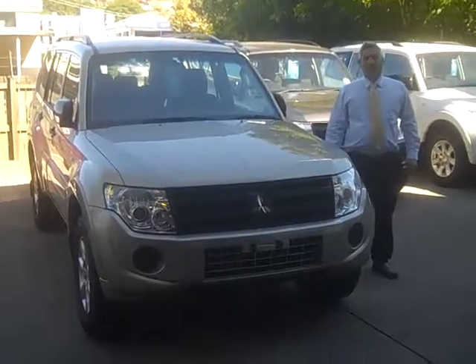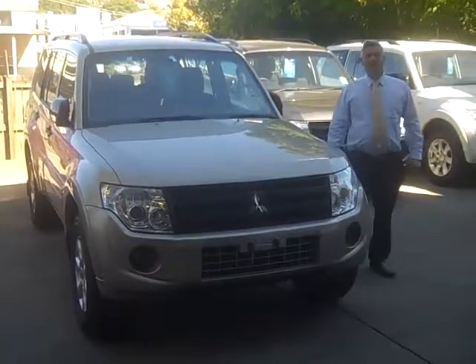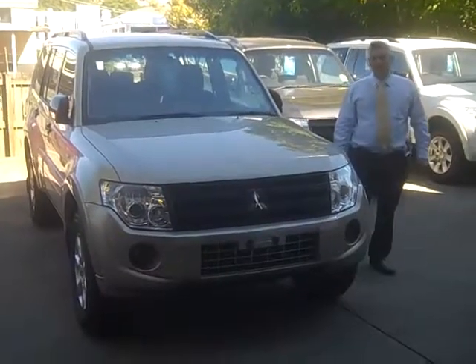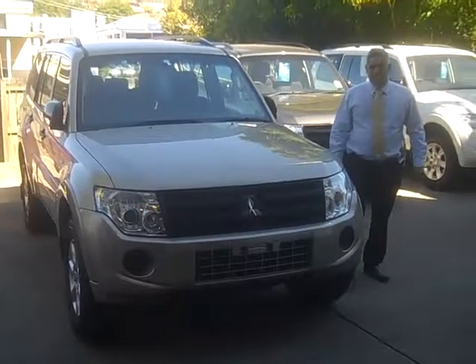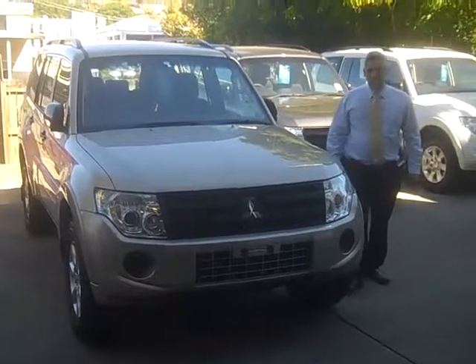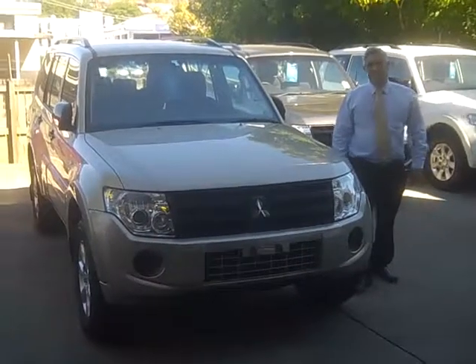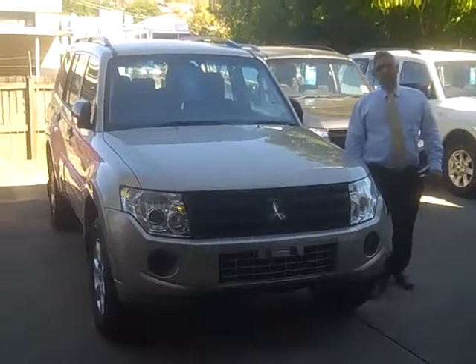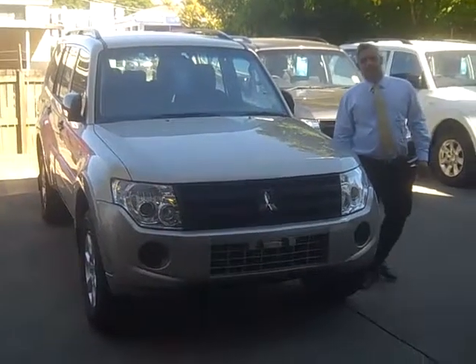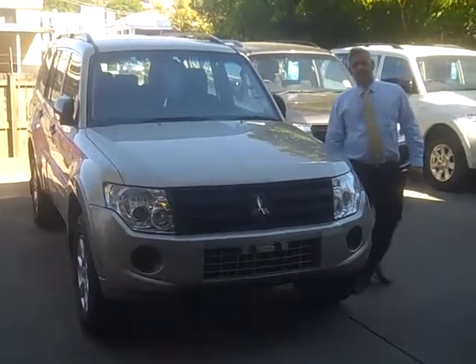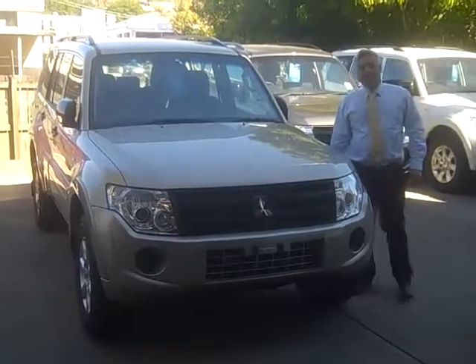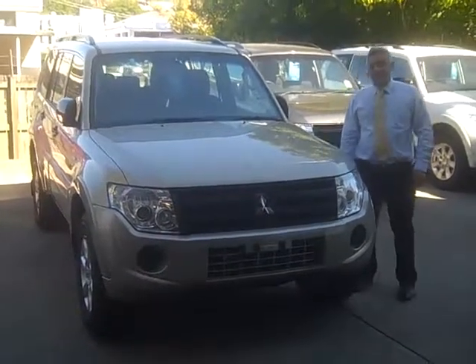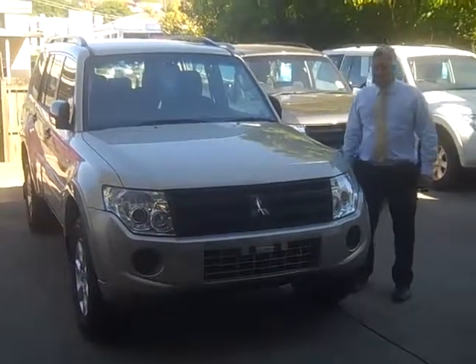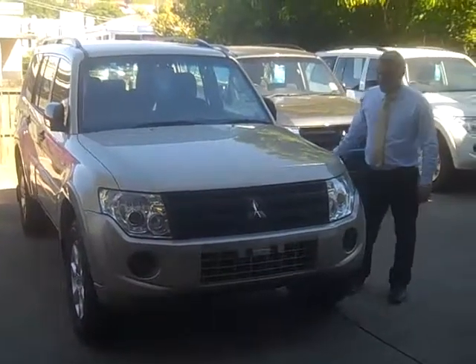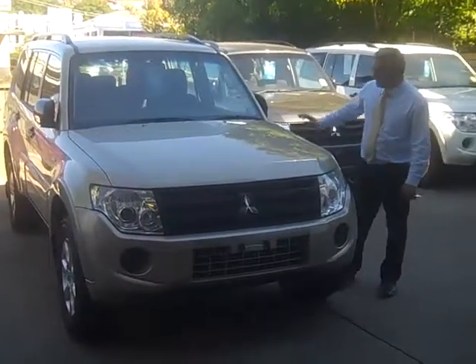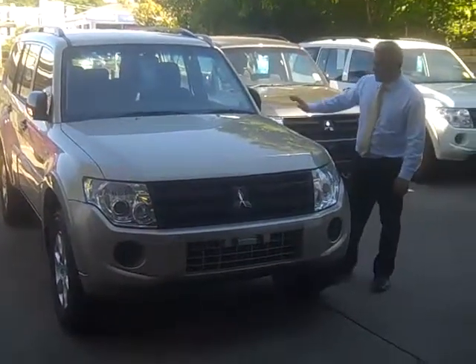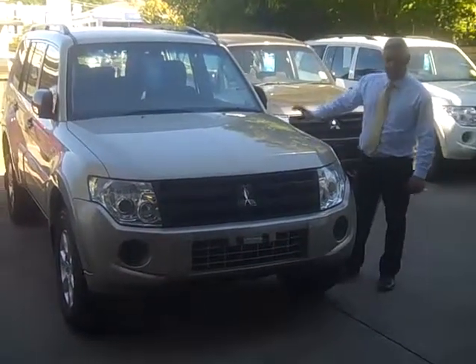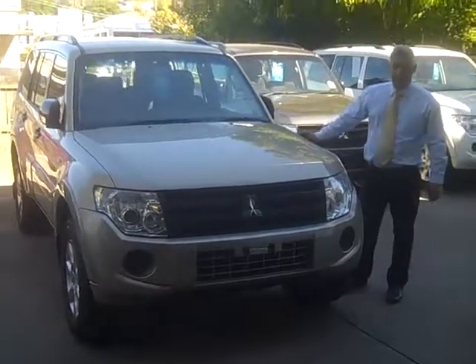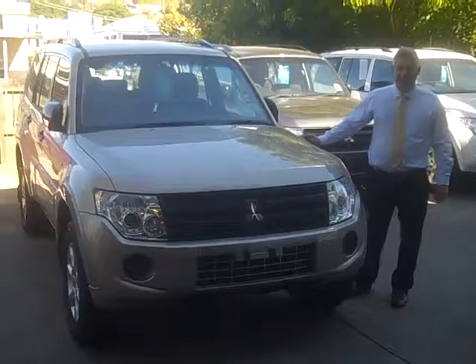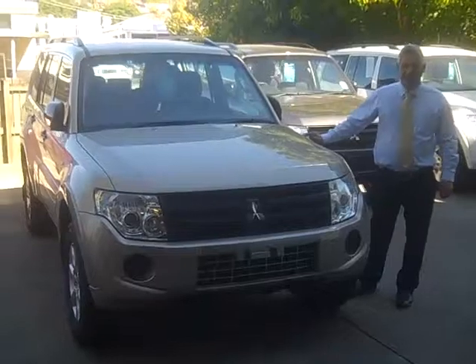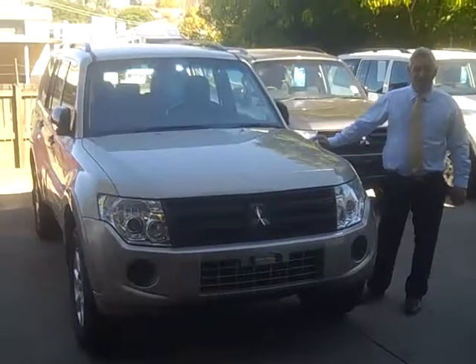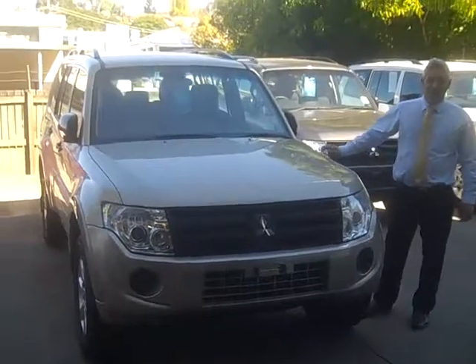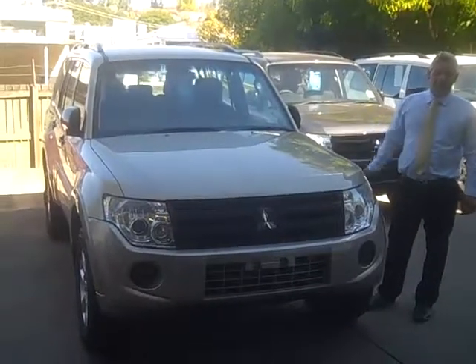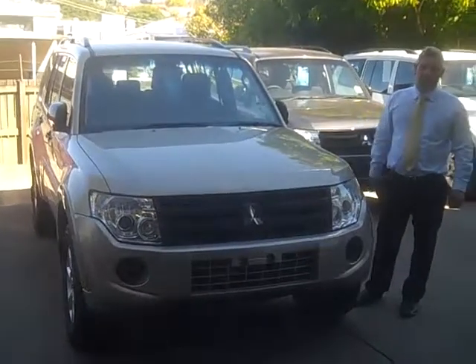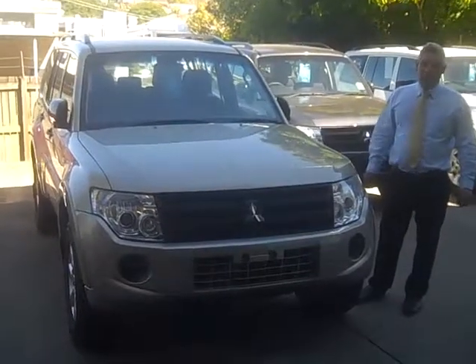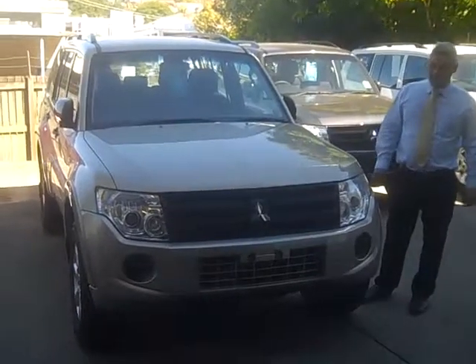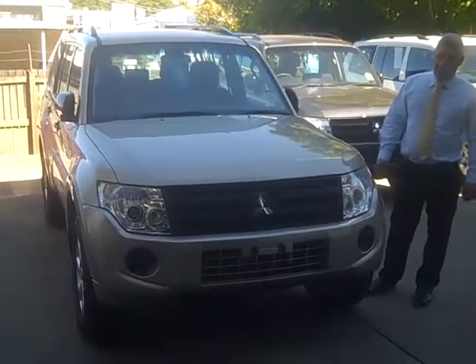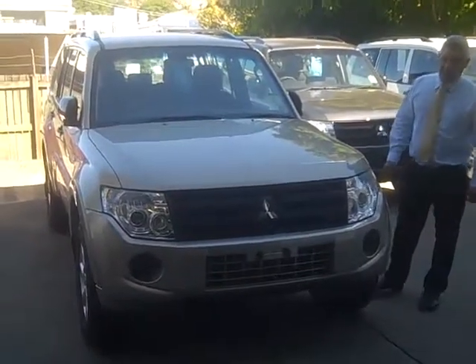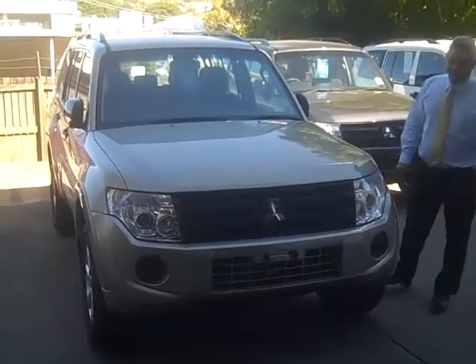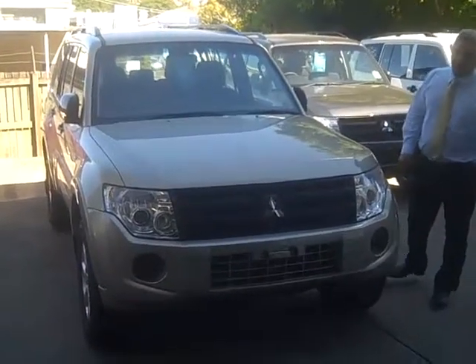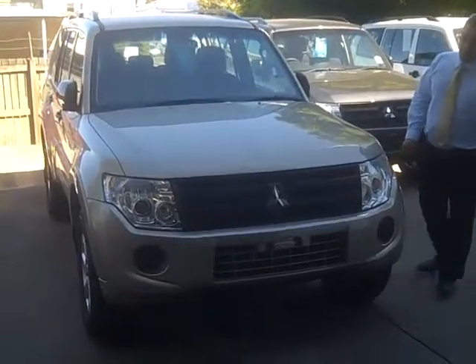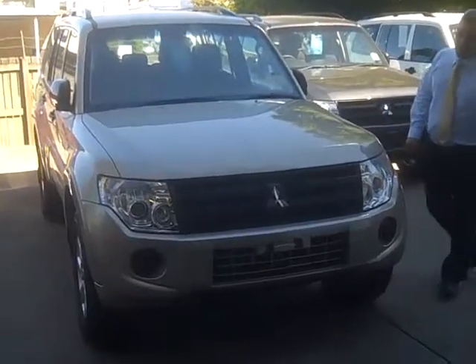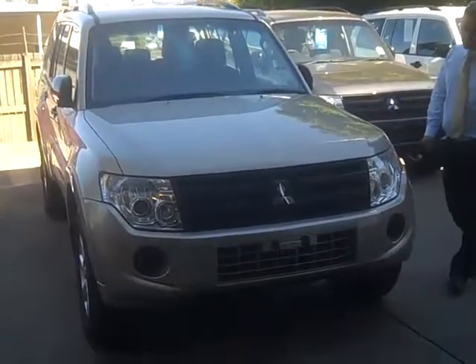Hi, welcome to Tuong Mitsubishi and Kia Motors. My name is Tony. Today I'm going to show you the 2012 MY12 Mitsubishi Pajero GLX.